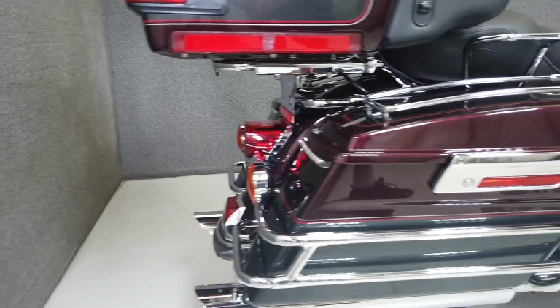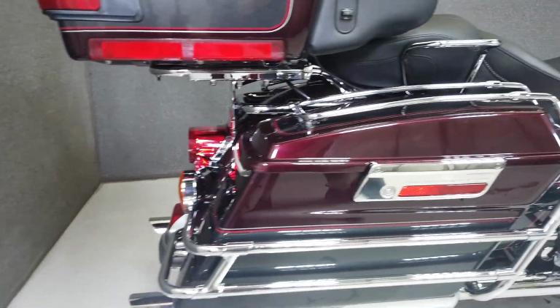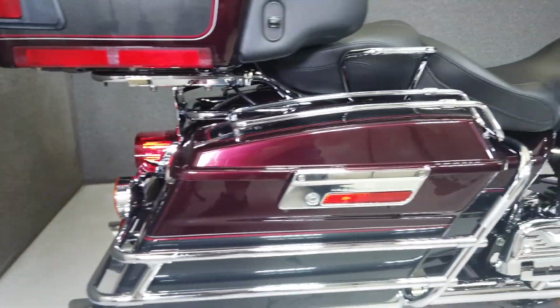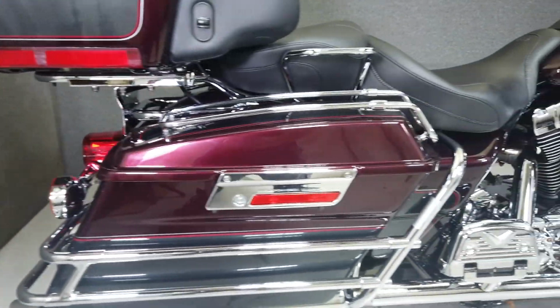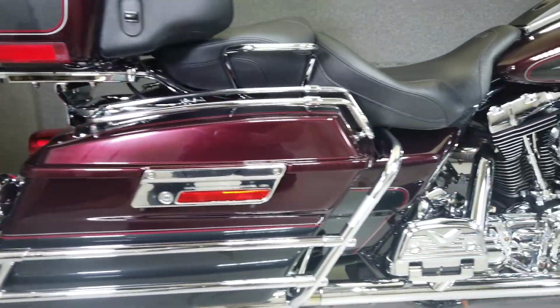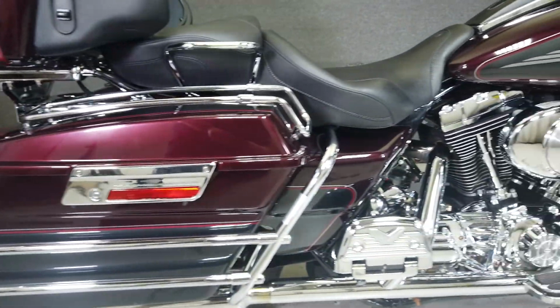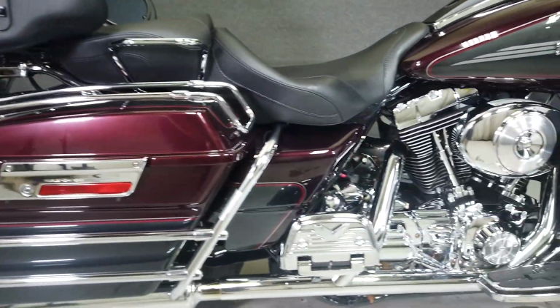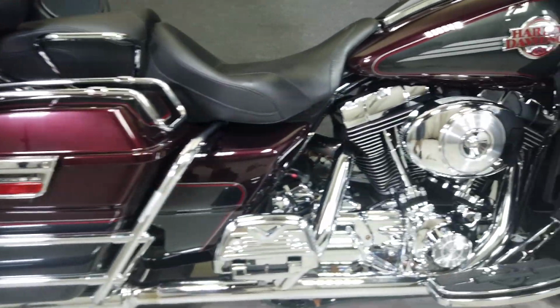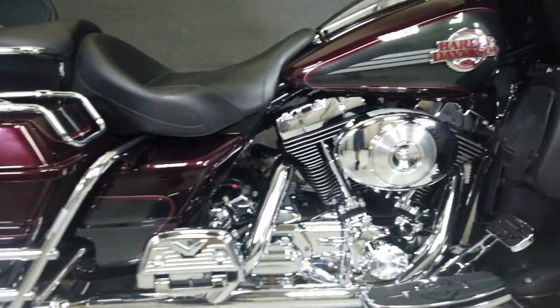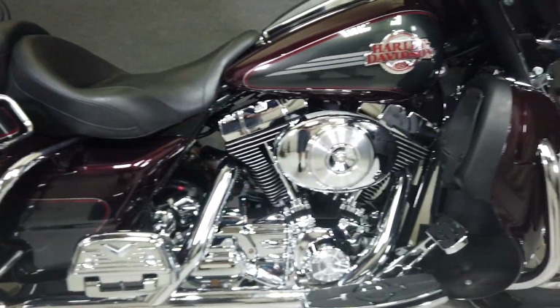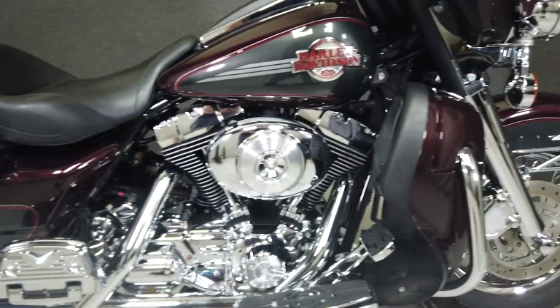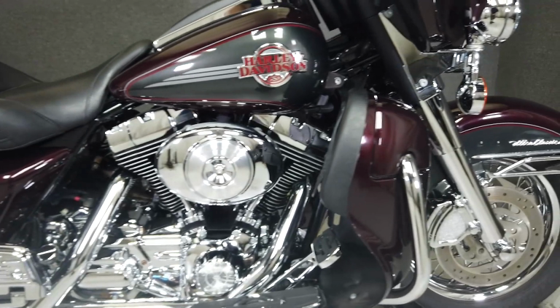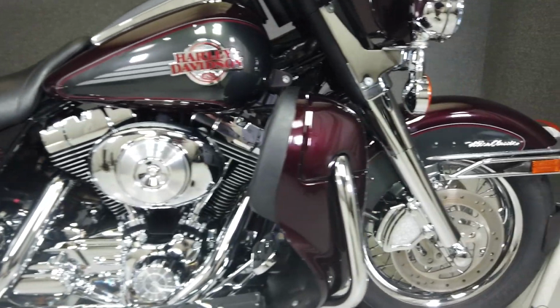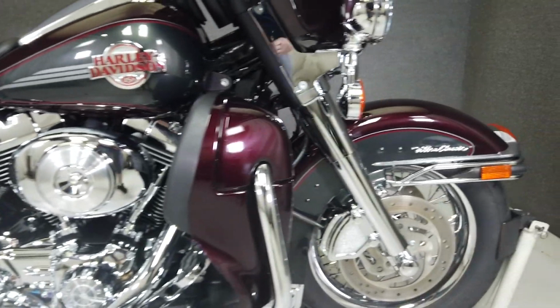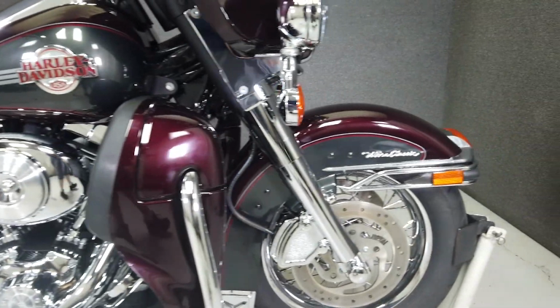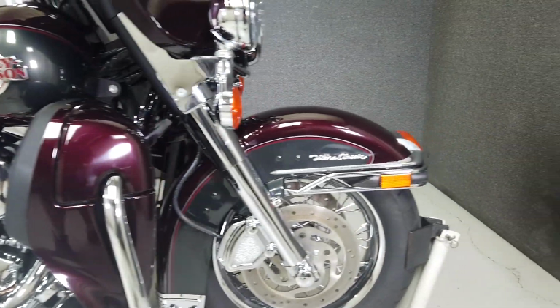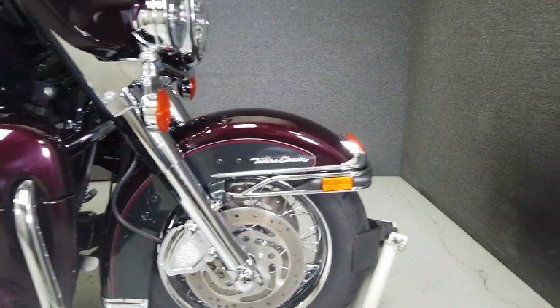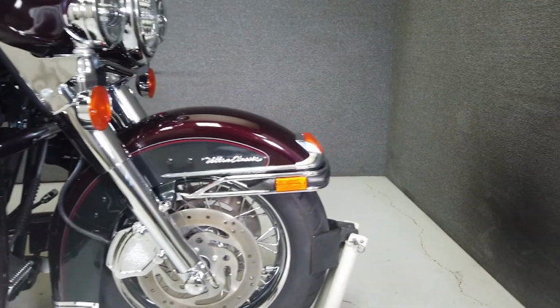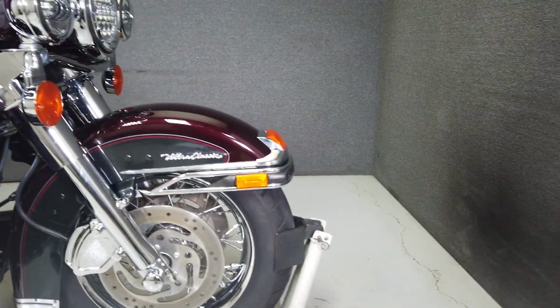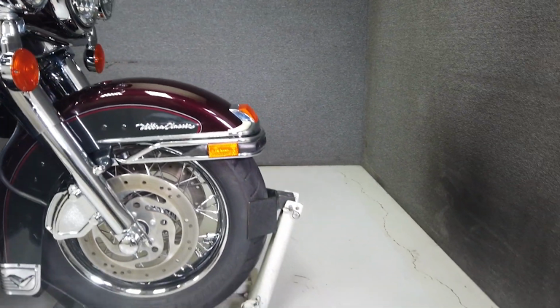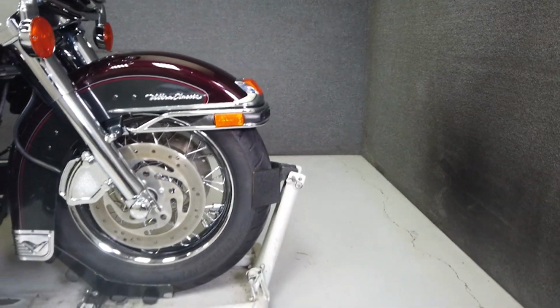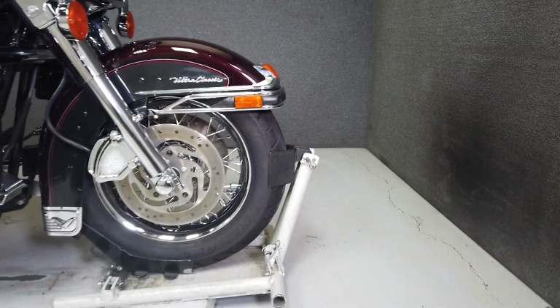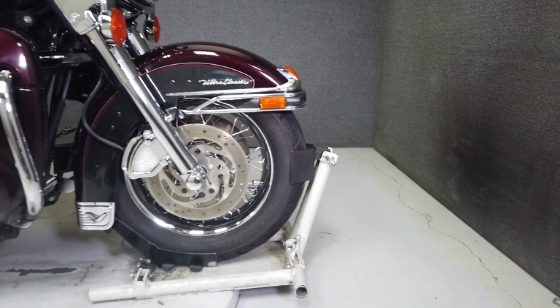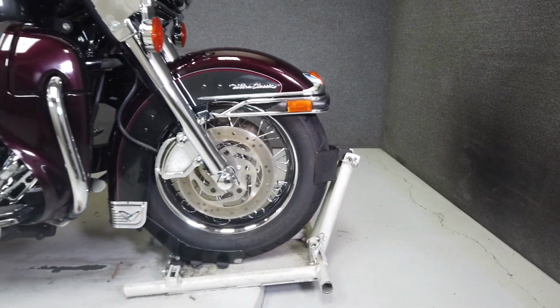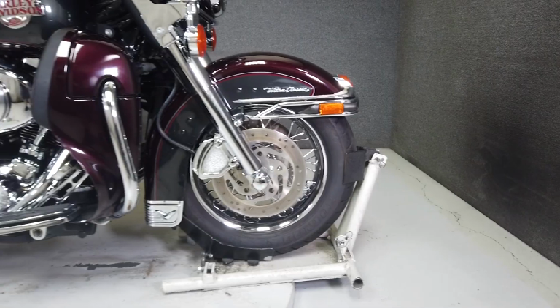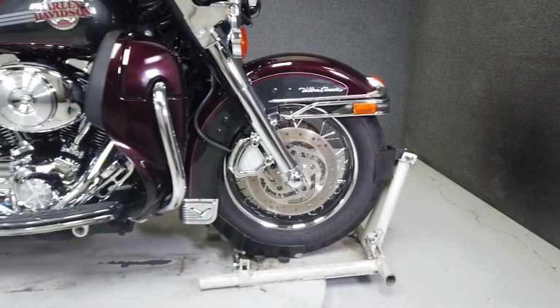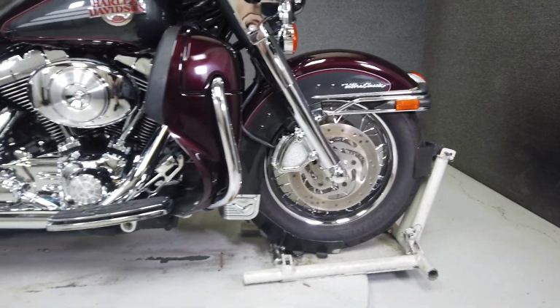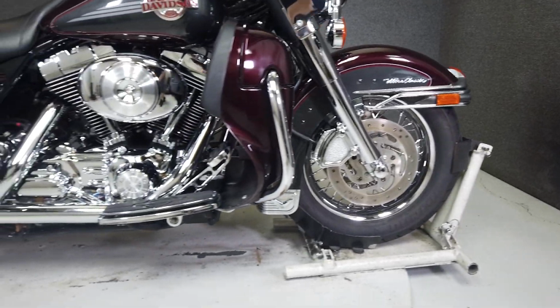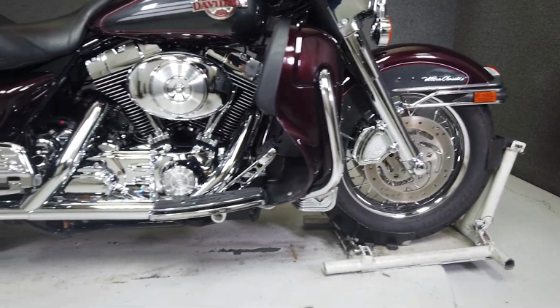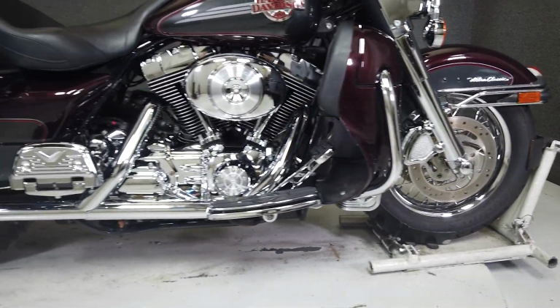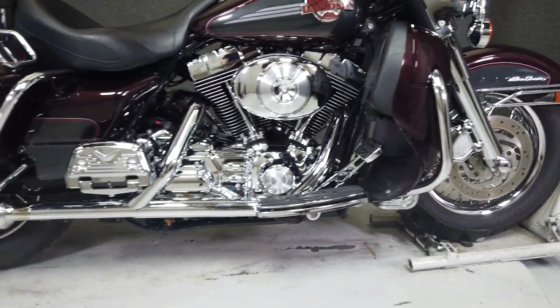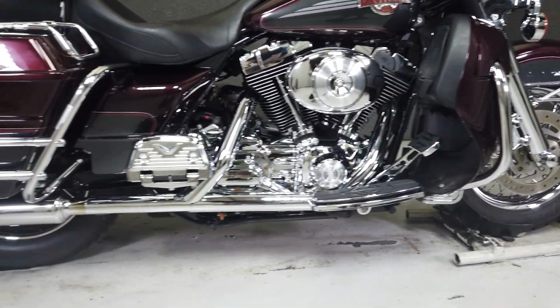From Harley, it's equipped with cruise control and a multifunction four-speaker audio system, as well as CB intercom connections. Powered by Harley's time-tested 88 cubic inch twin cam motor, it puts 86 foot-pounds of torque through a five-speed transmission.